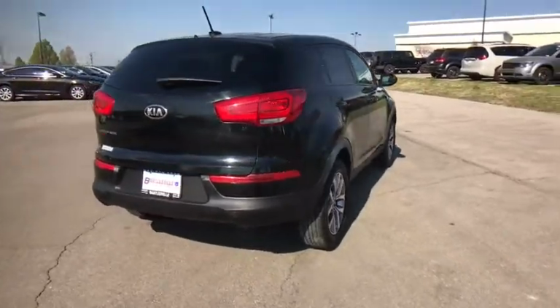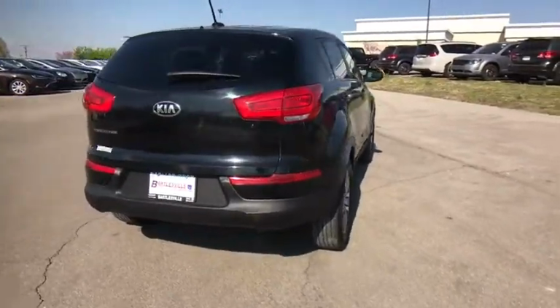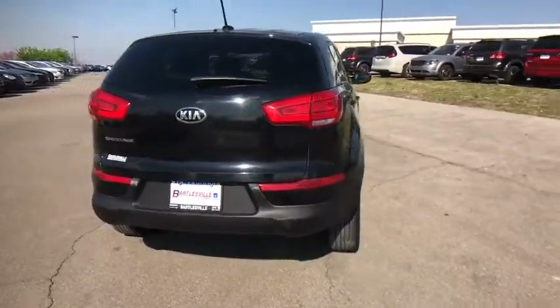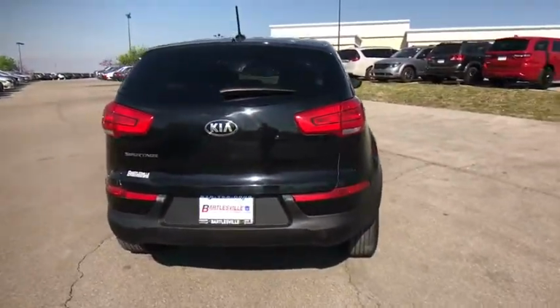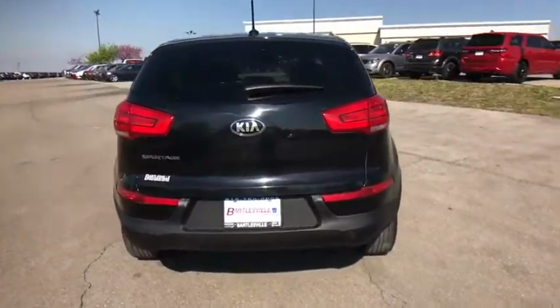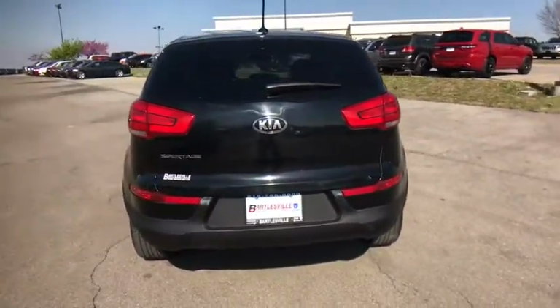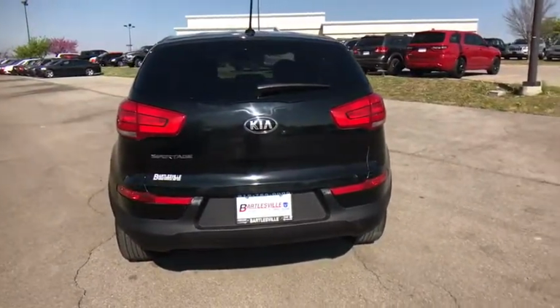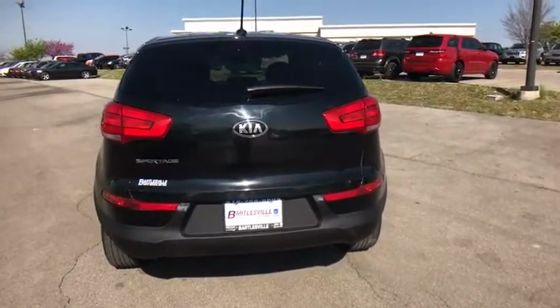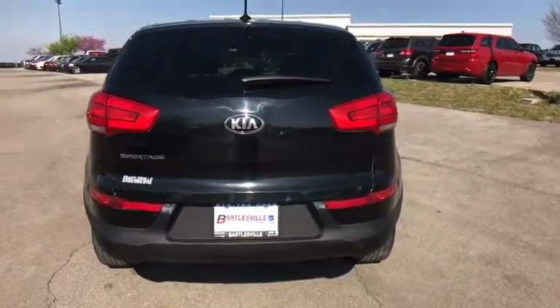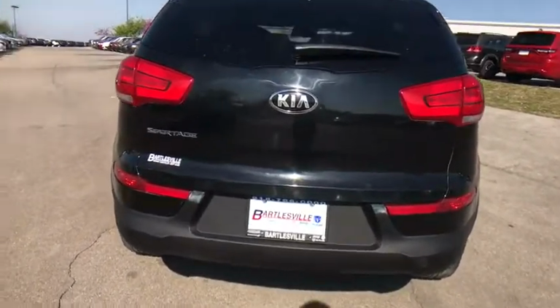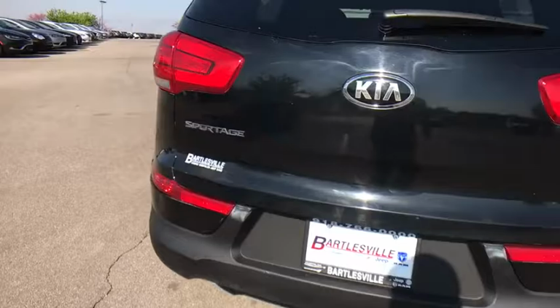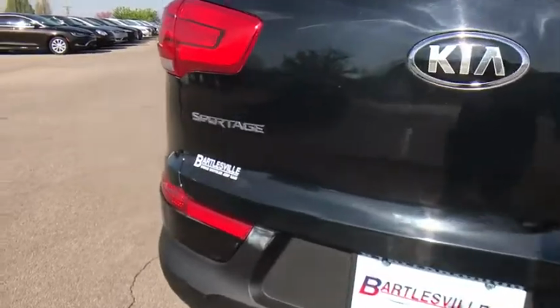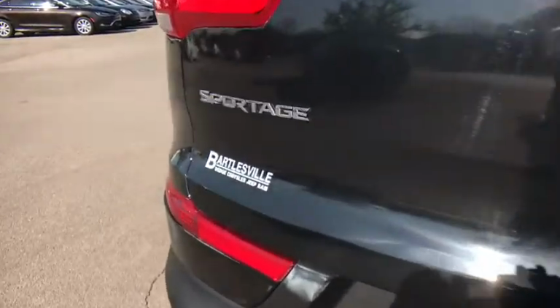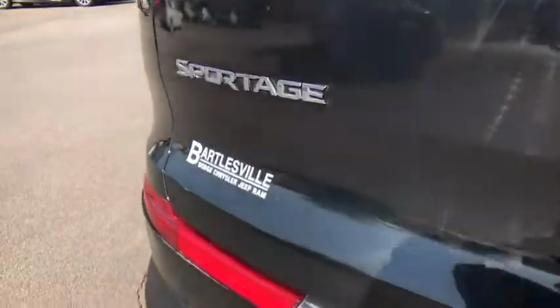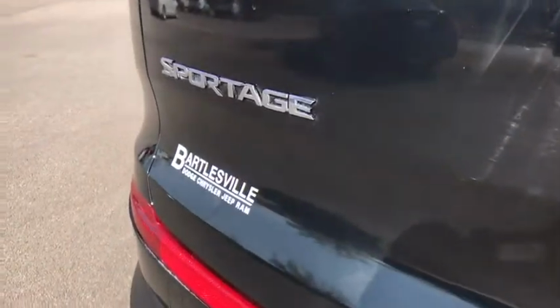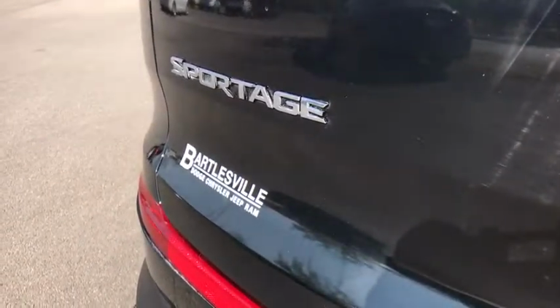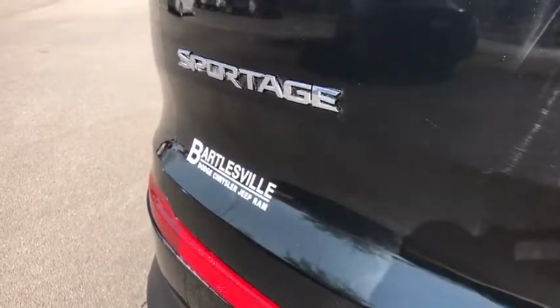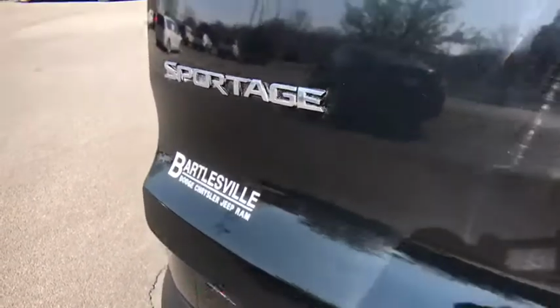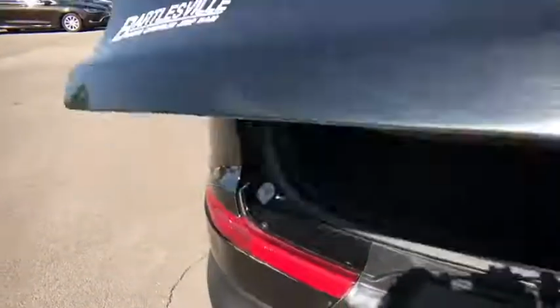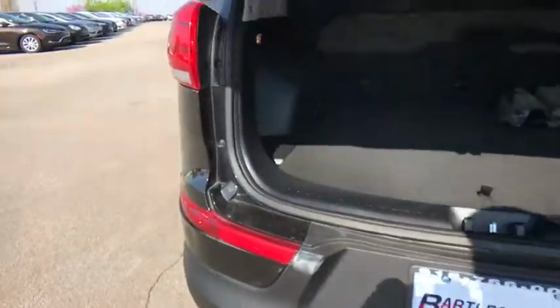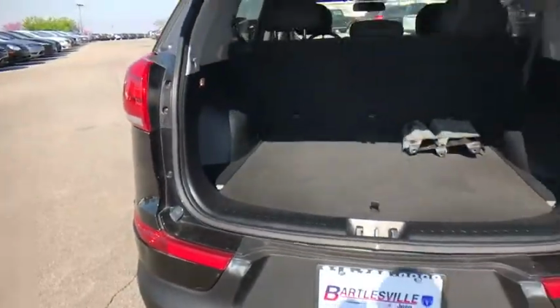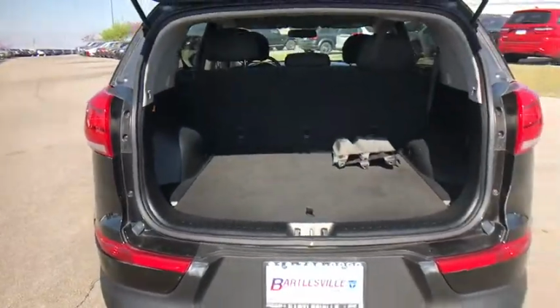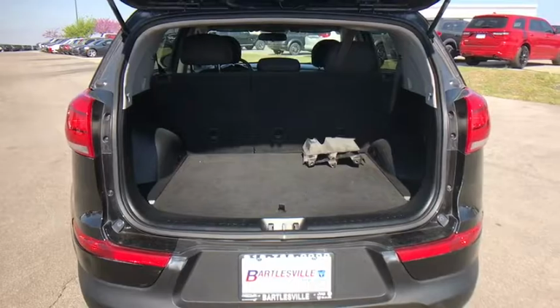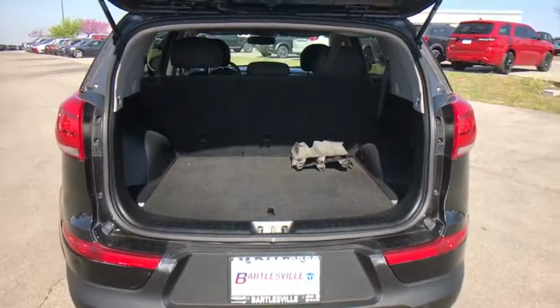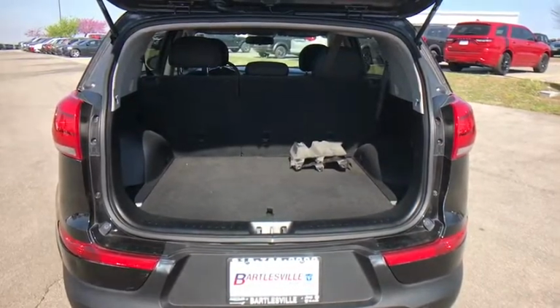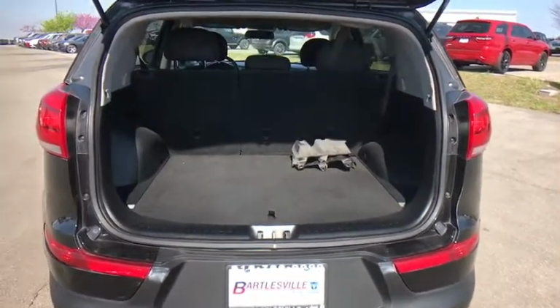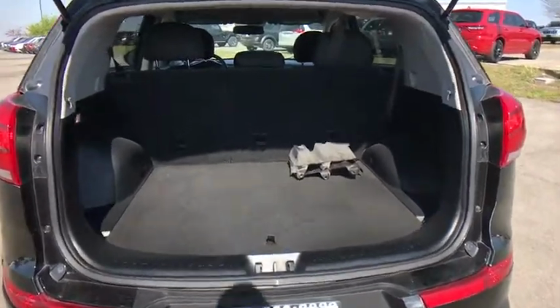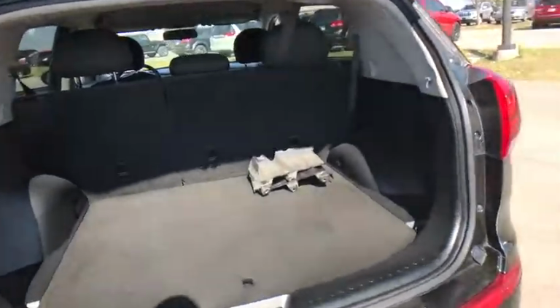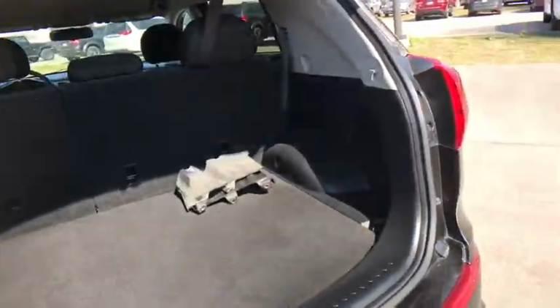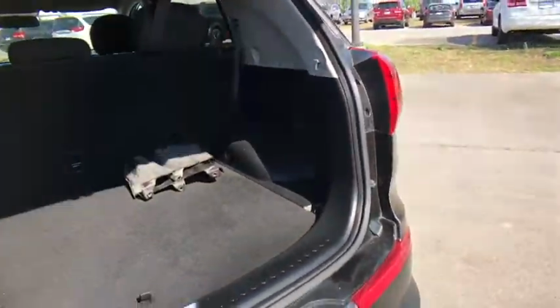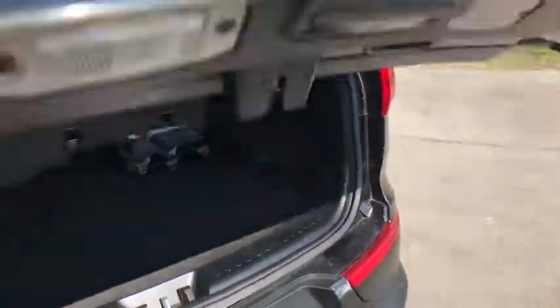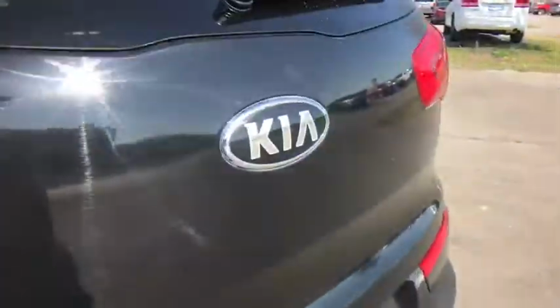Keyless entry, Bluetooth, adjustable steering wheel, power steering, cruise control, four-wheel disc brakes, ABS four-wheel, aluminum wheels, AM-FM stereo radio, front-wheel drive, rear defrost, MP3 player.